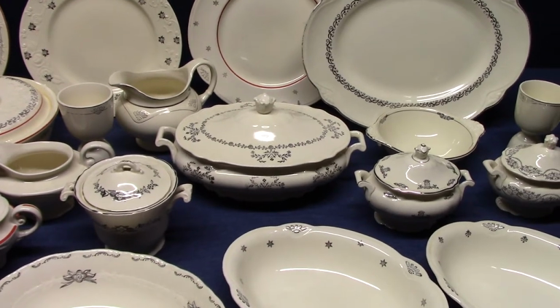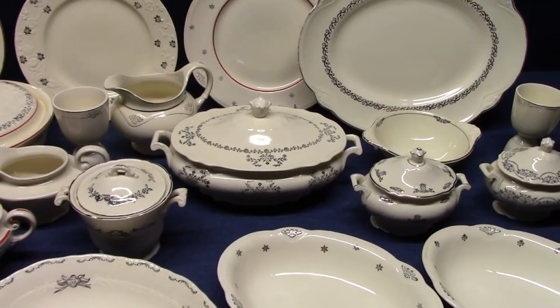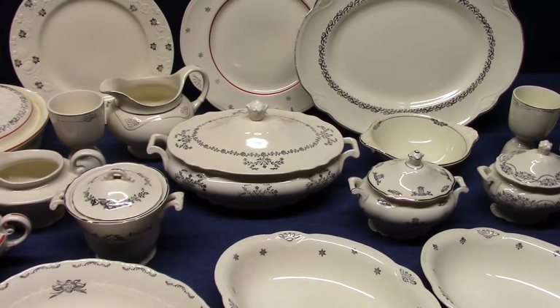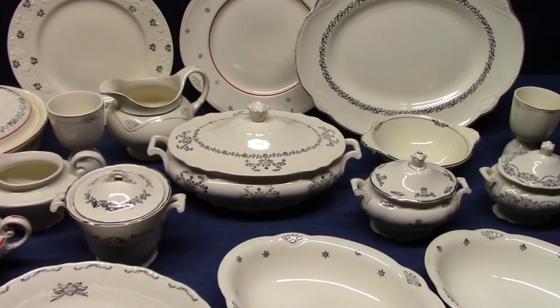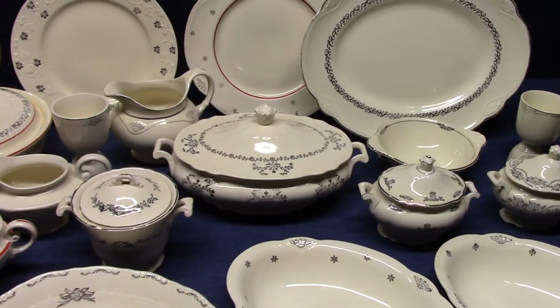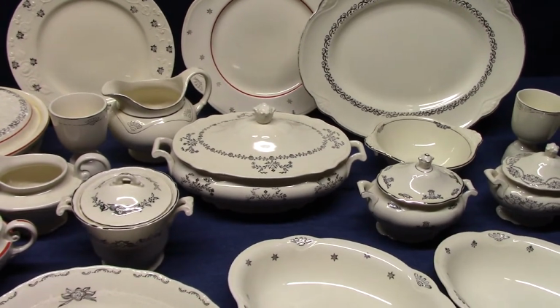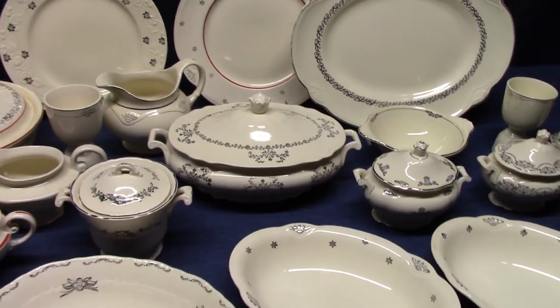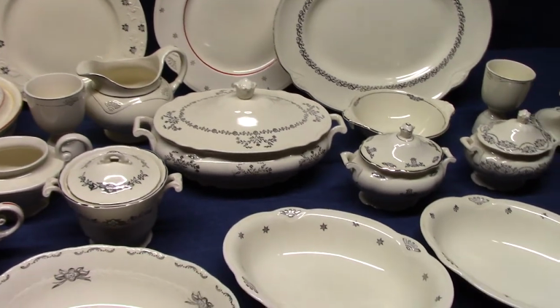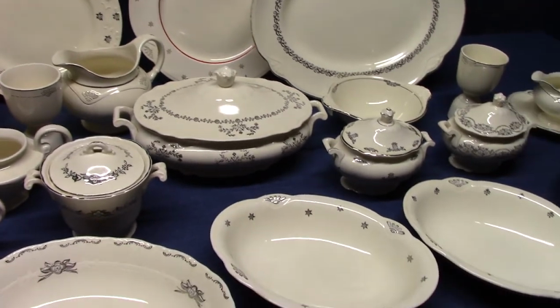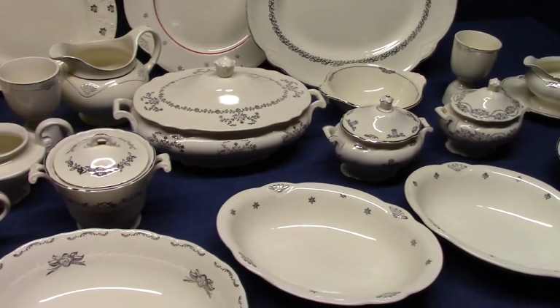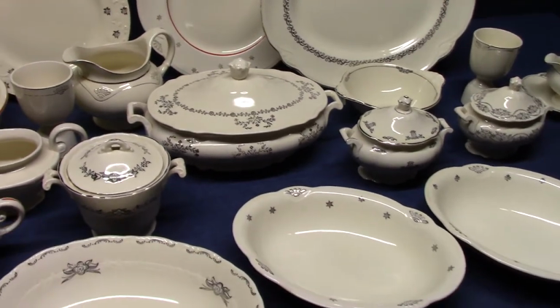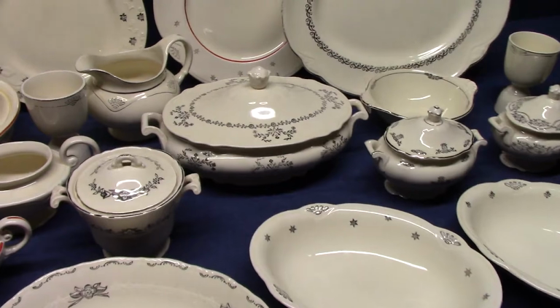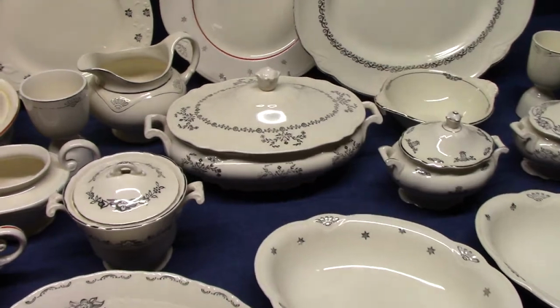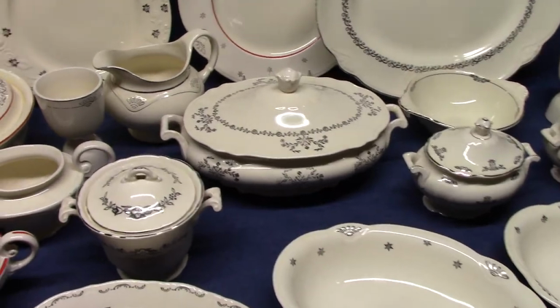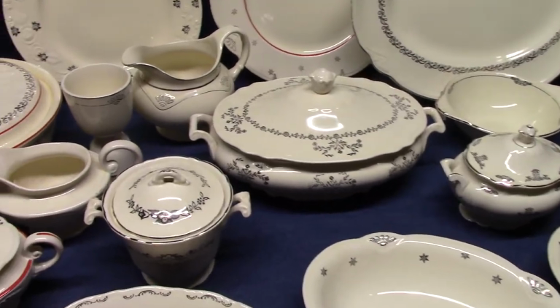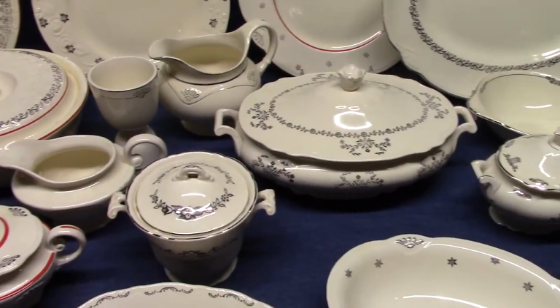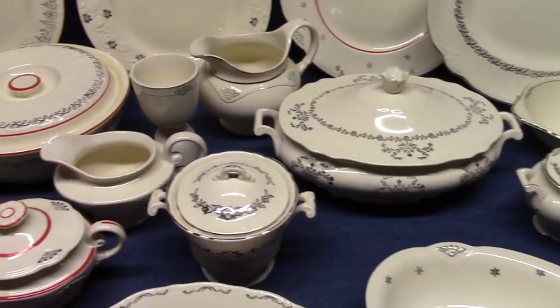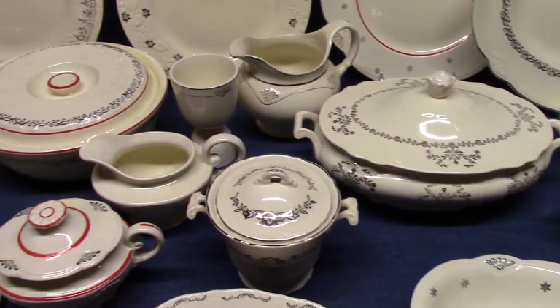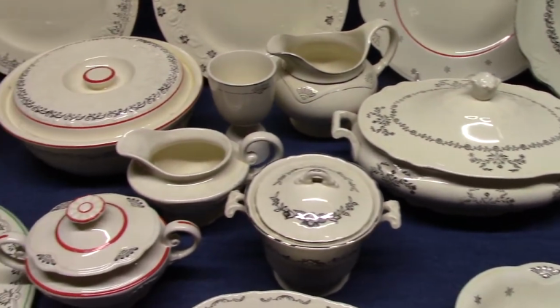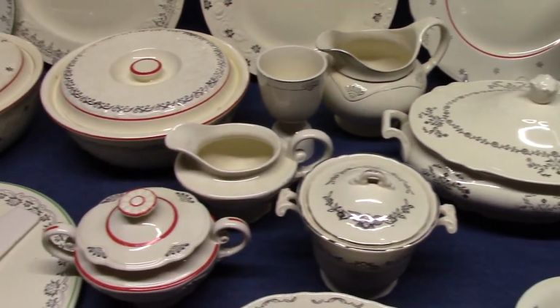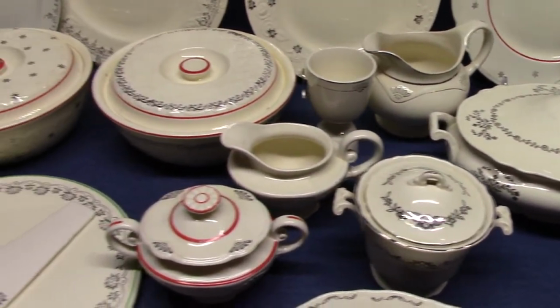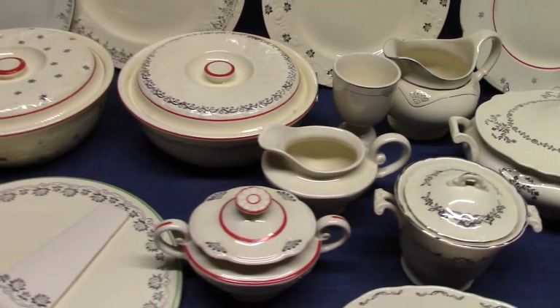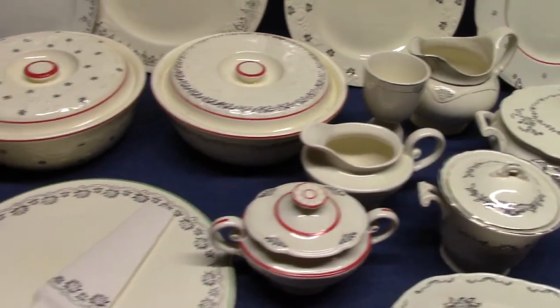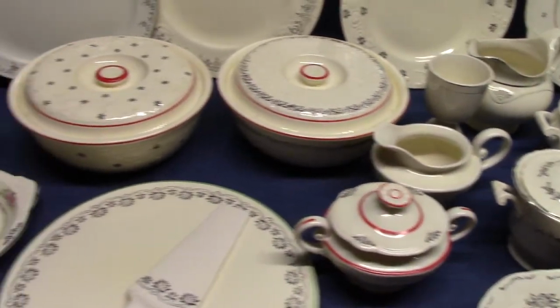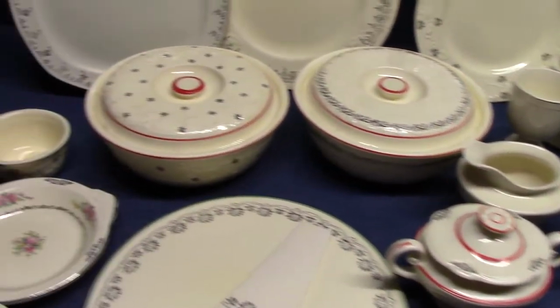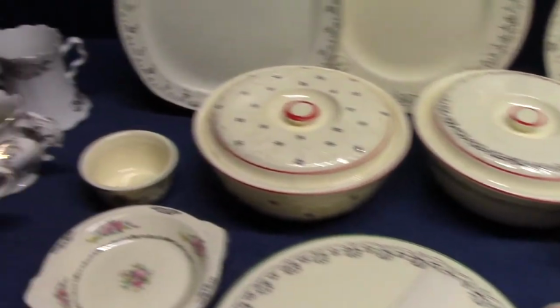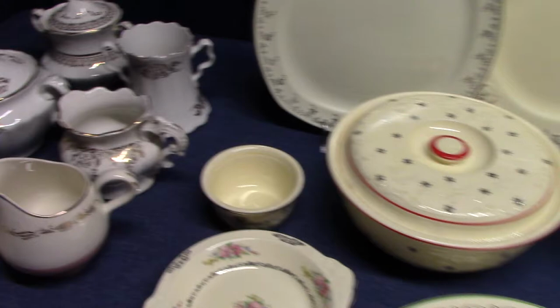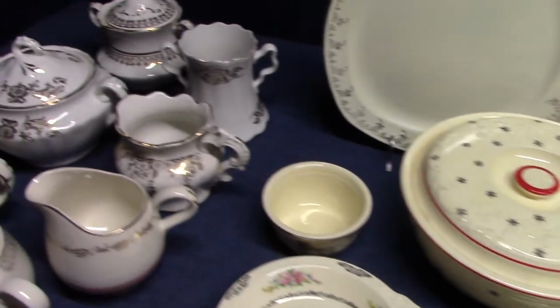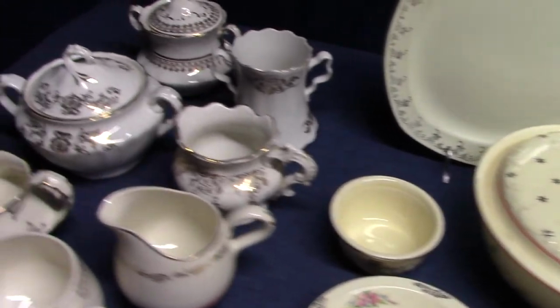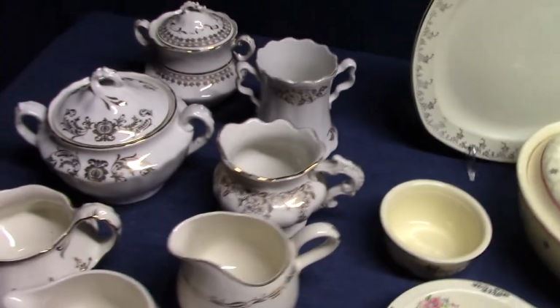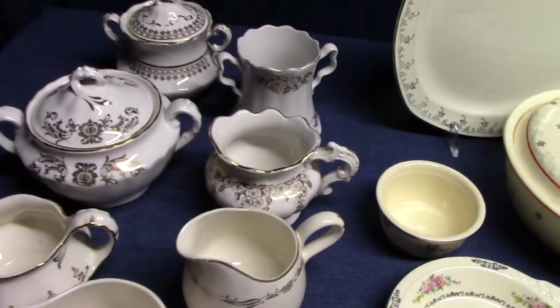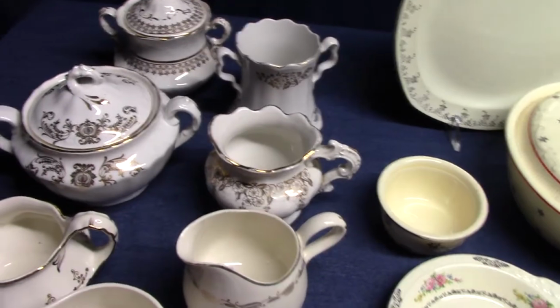Welcome back to Vintage HLC Show and Tell. Today we're looking at platinum stamps used by the Homer Lachlan China Company. Before we get into that, I want to talk a moment about gold stamps.